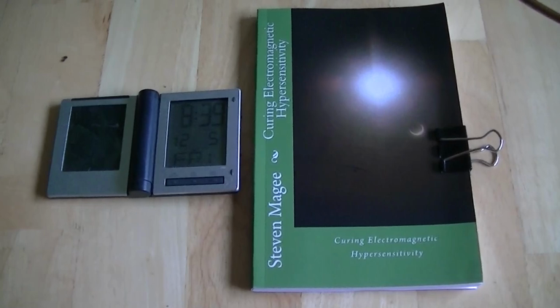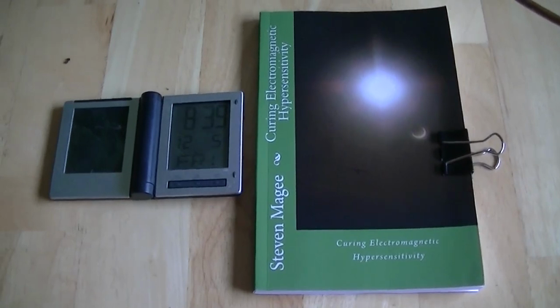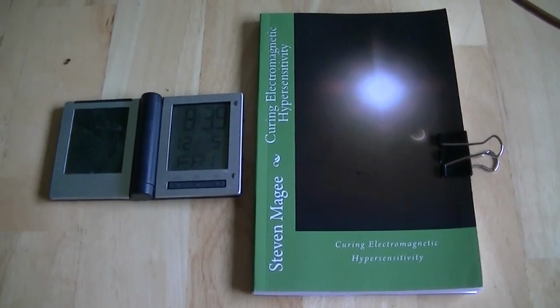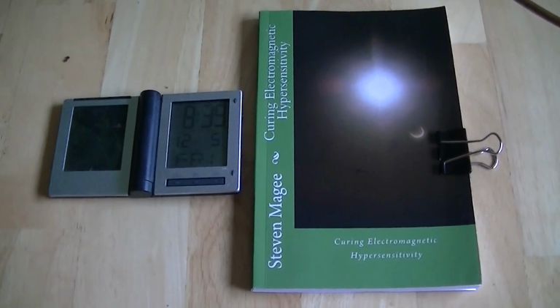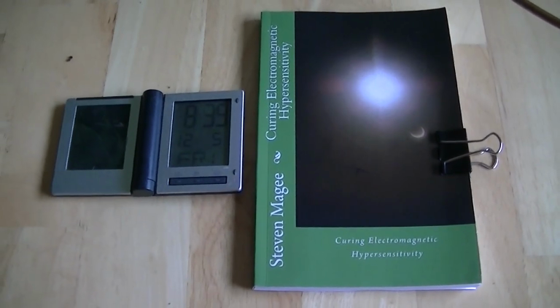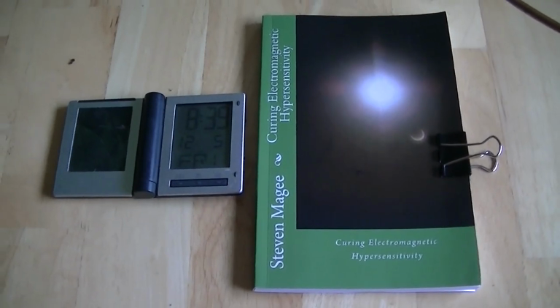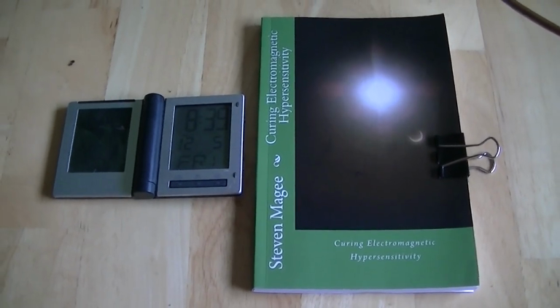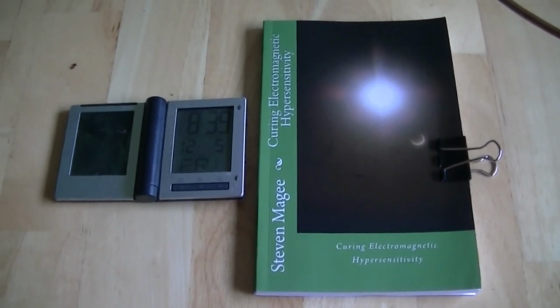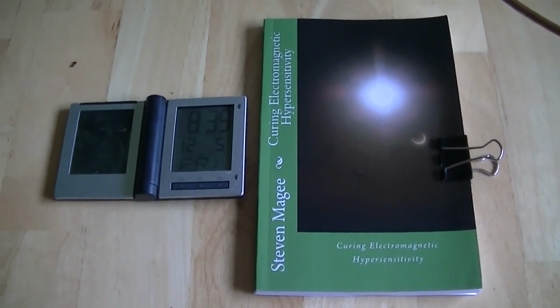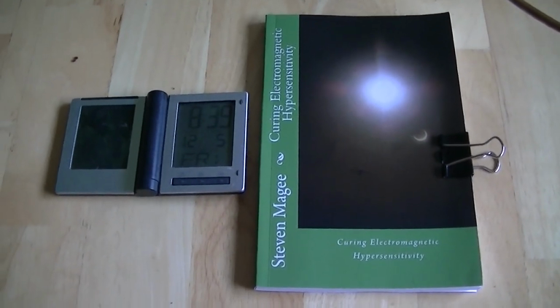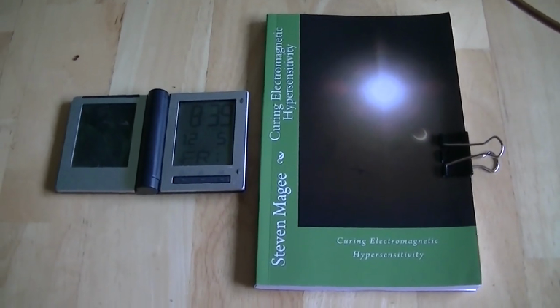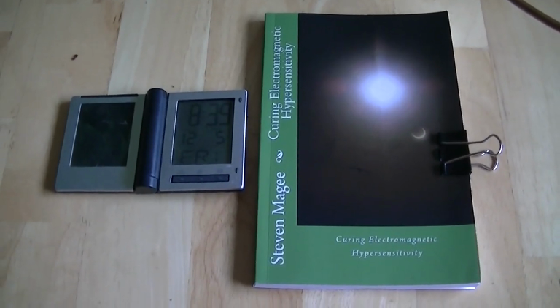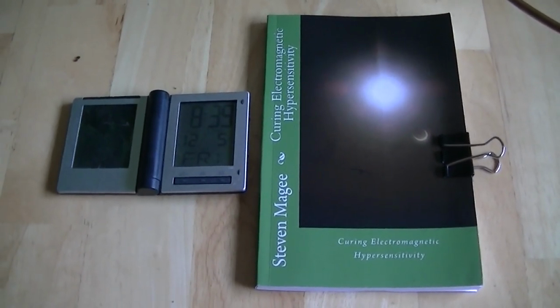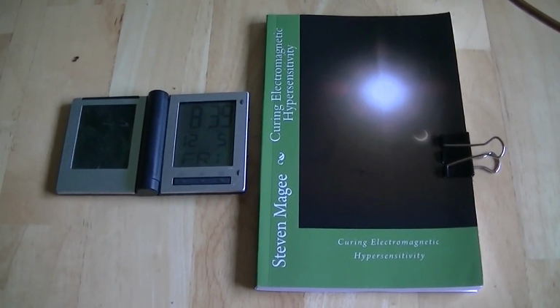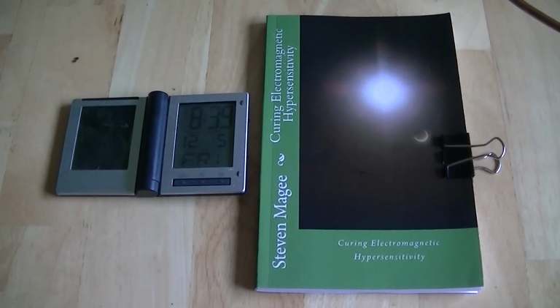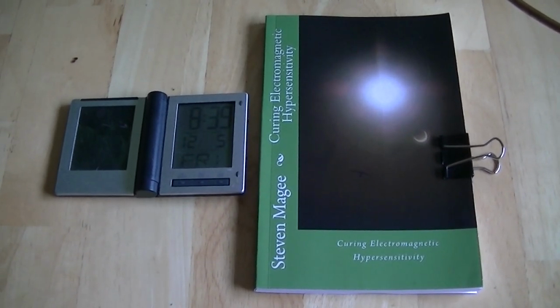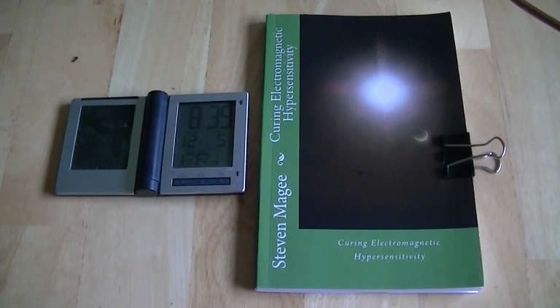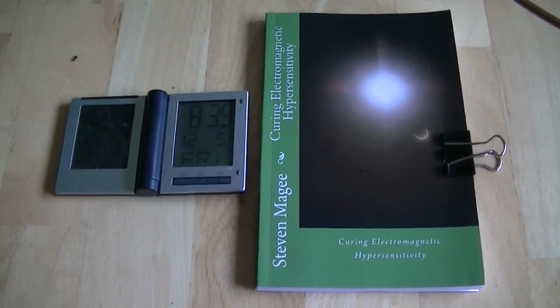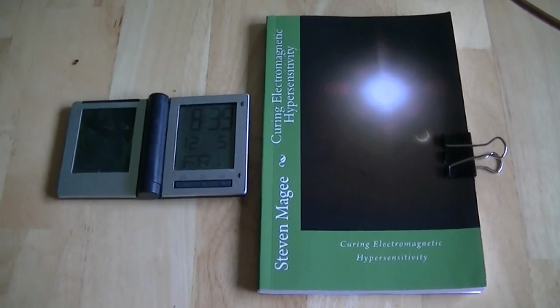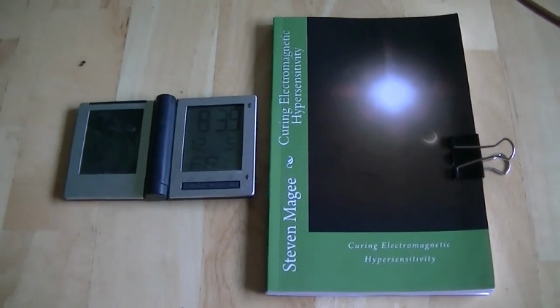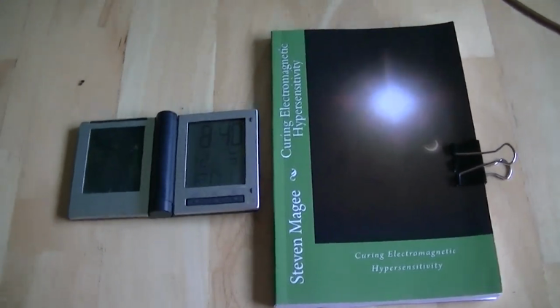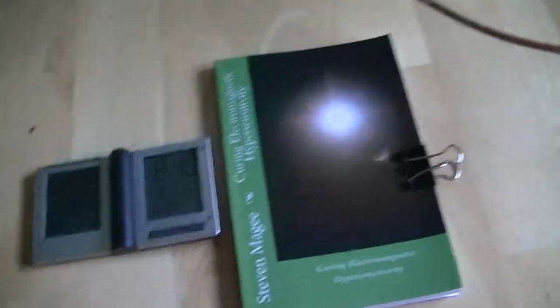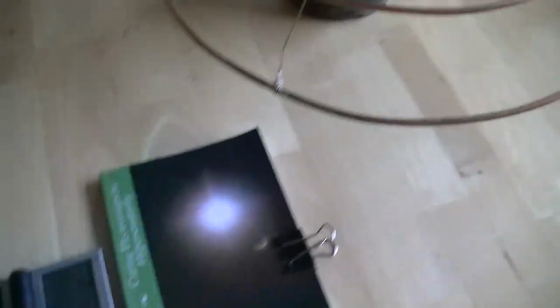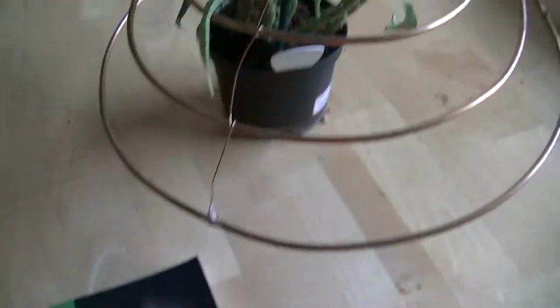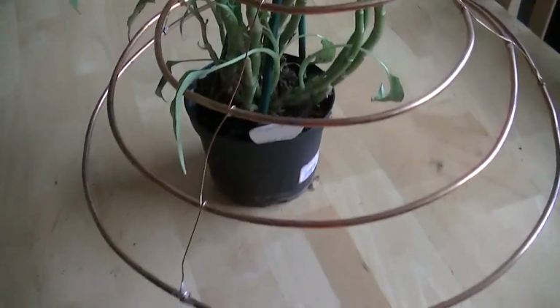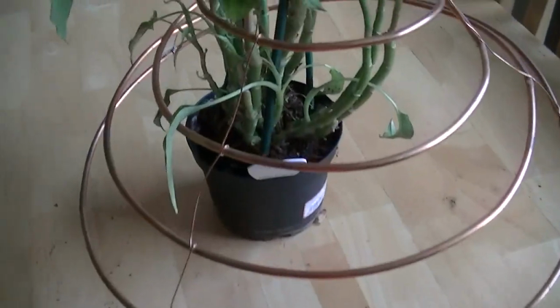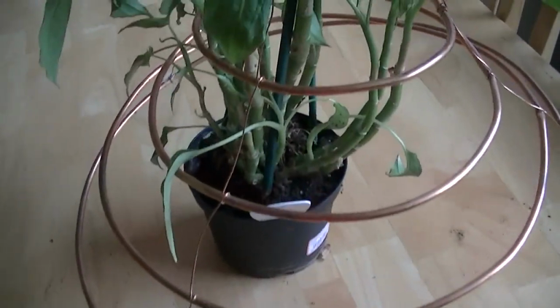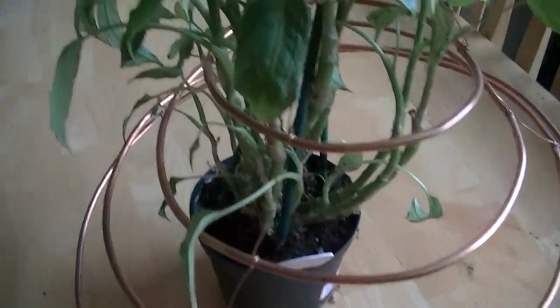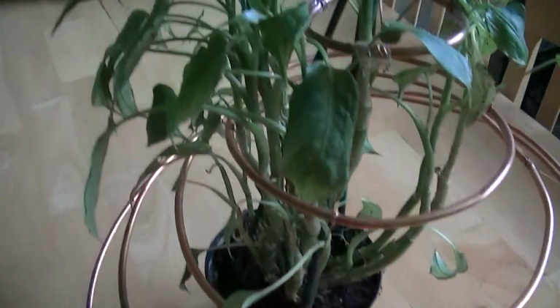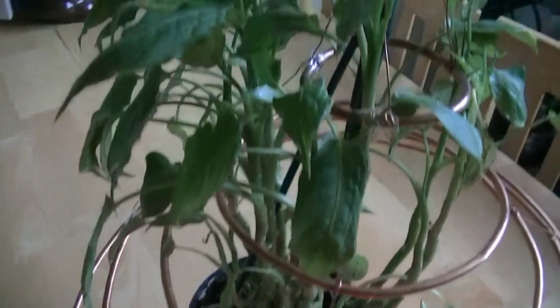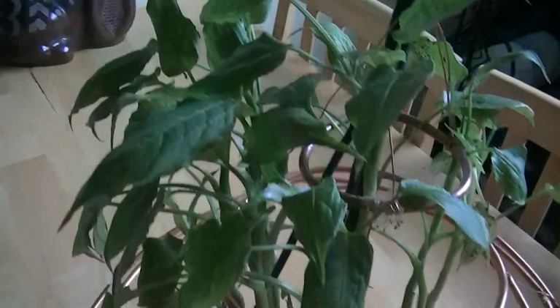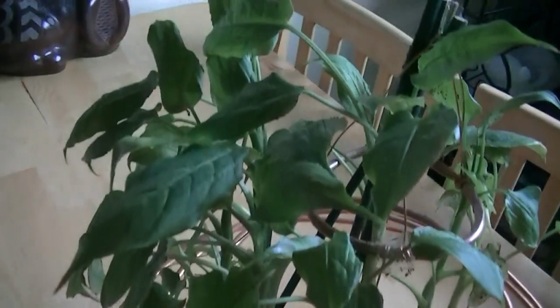Hi, my name is Stephen Magee and I'm the author of Curing Electromagnetic Hypersensitivity. I'm here to review this crinoline experiment.